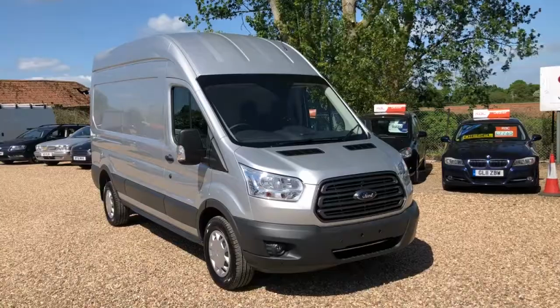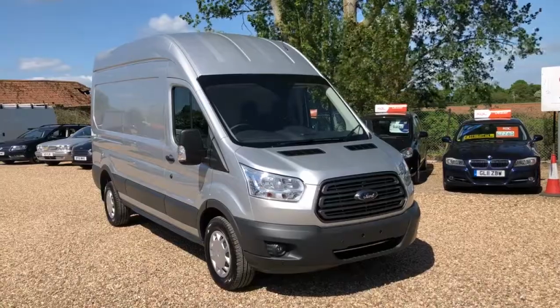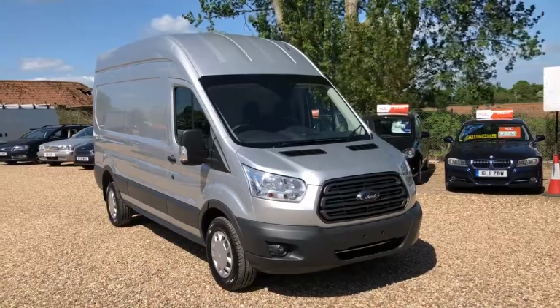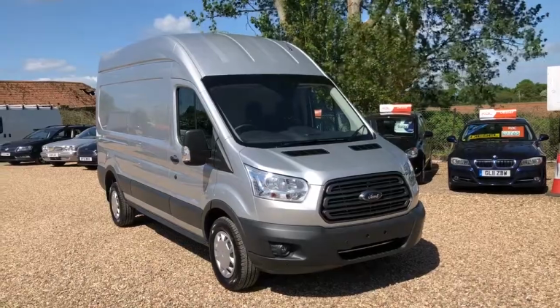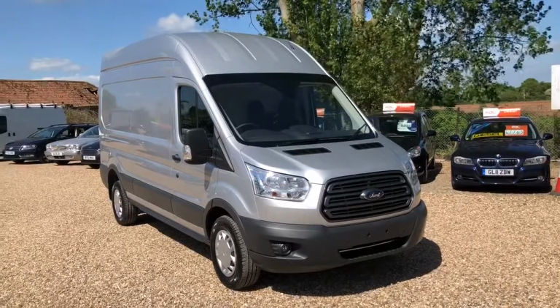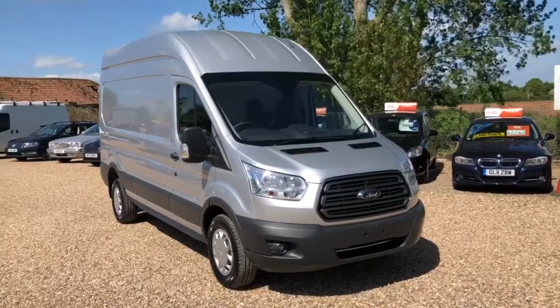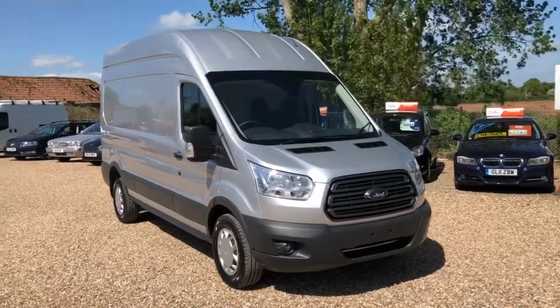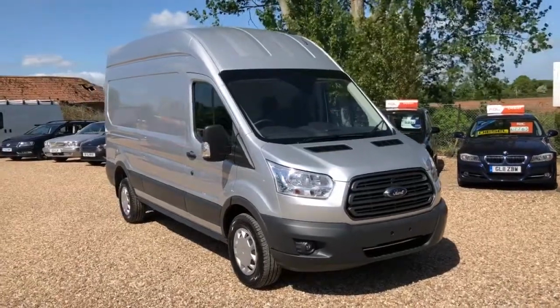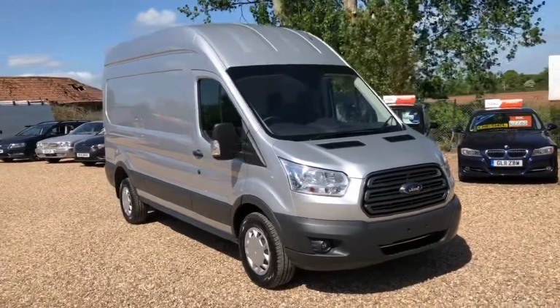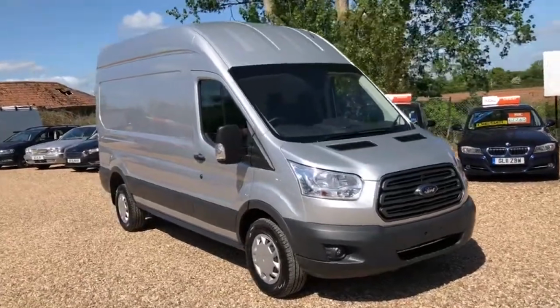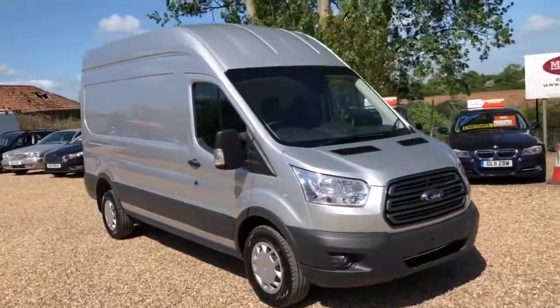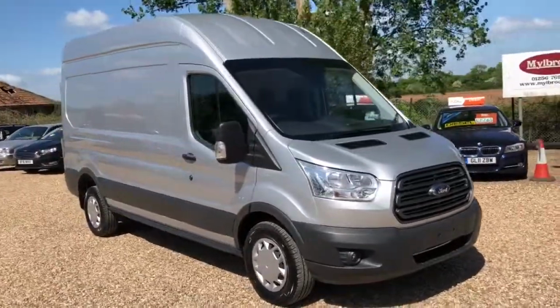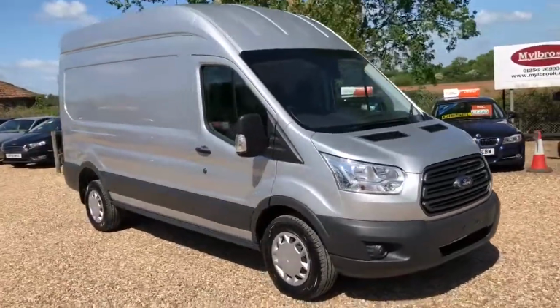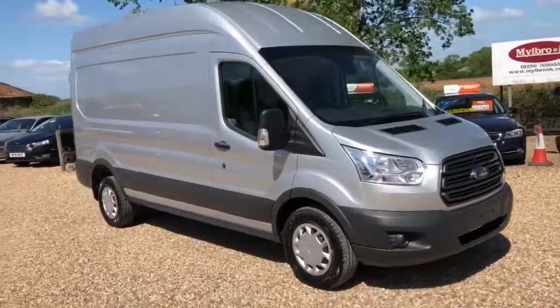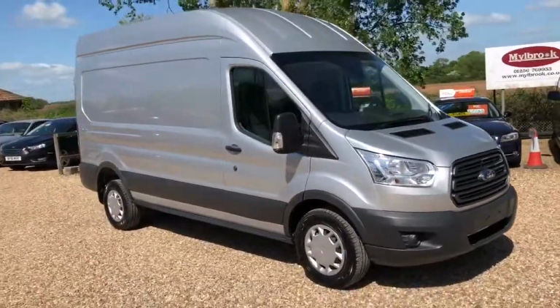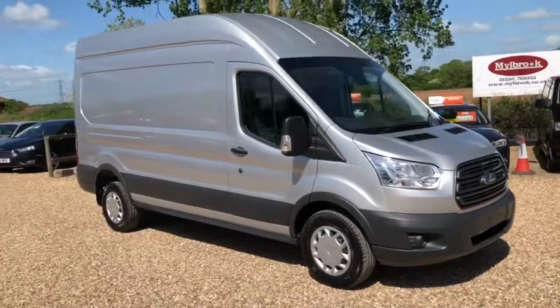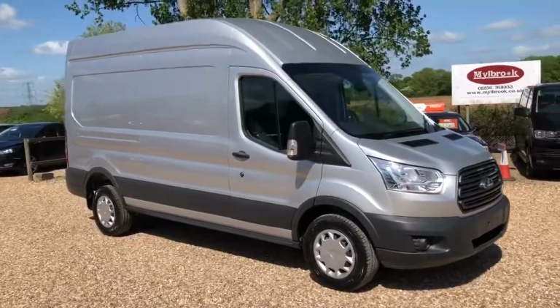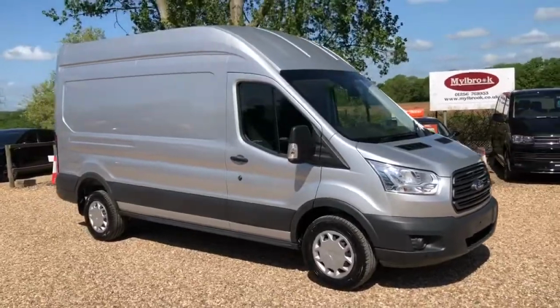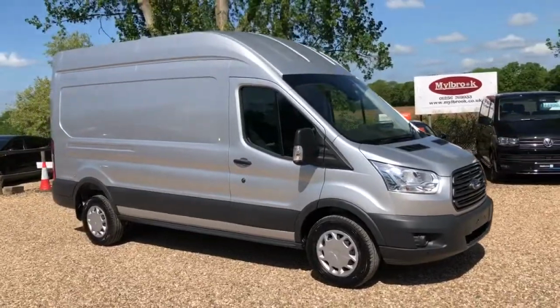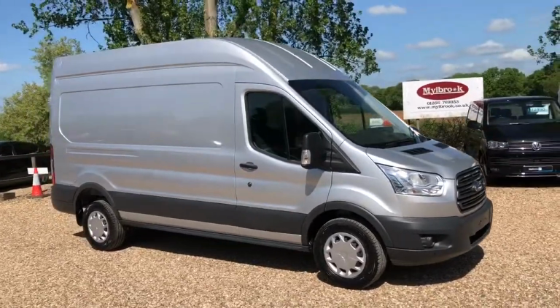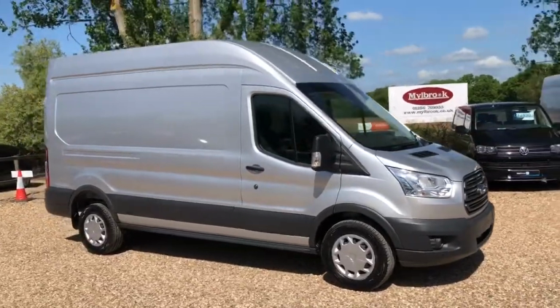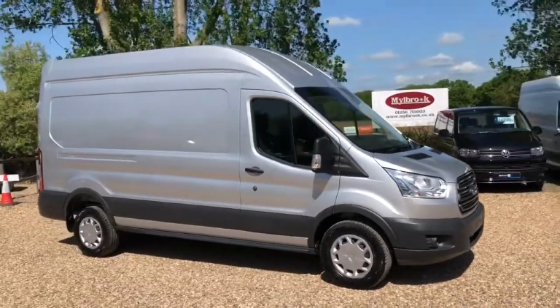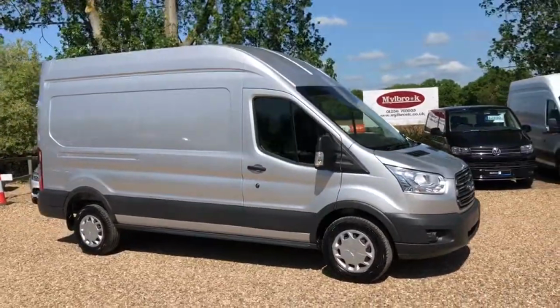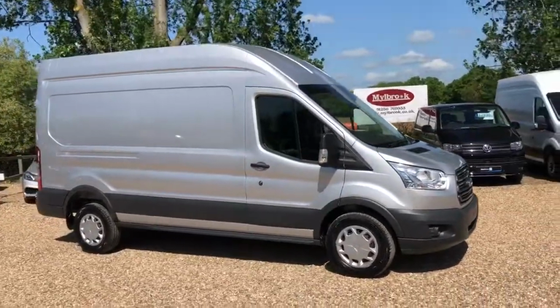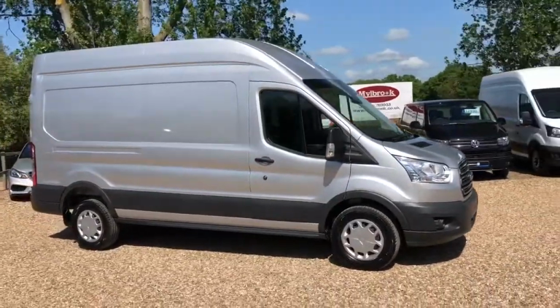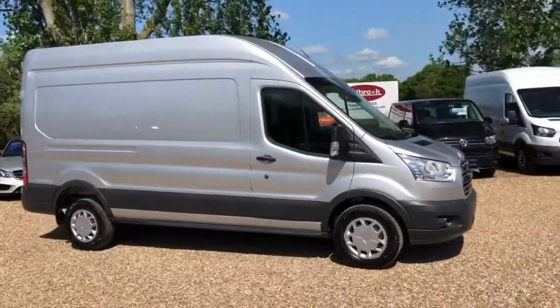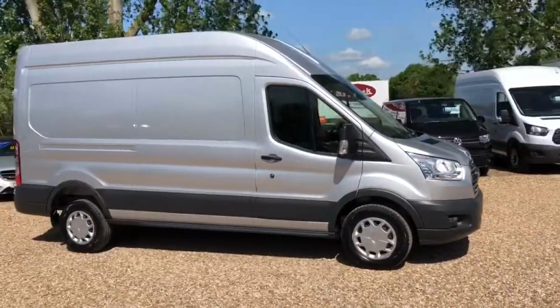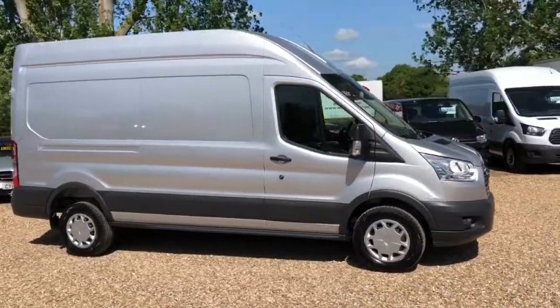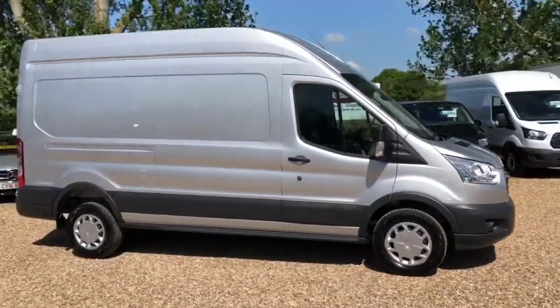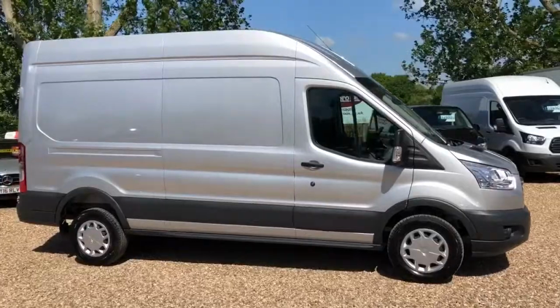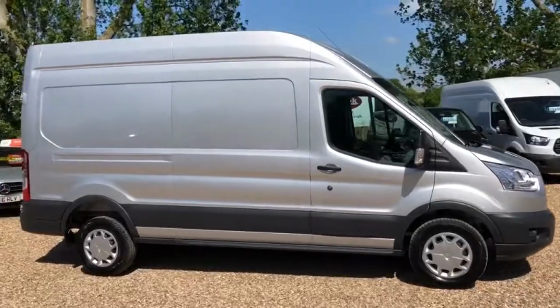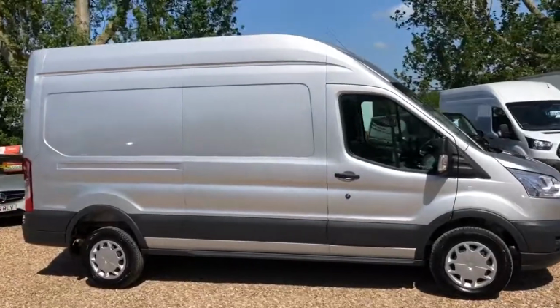Welcome to Vanduil's Direct TV. Here we have a long wheelbase, high roof, L3 H3 Ford Transit, Trend model. This has got air conditioning as well.